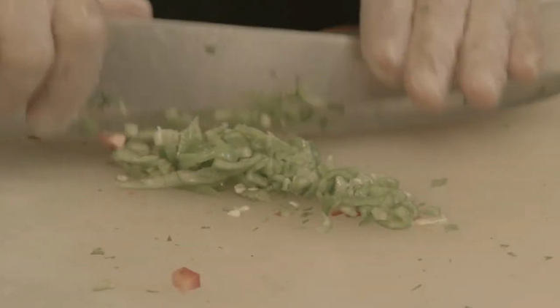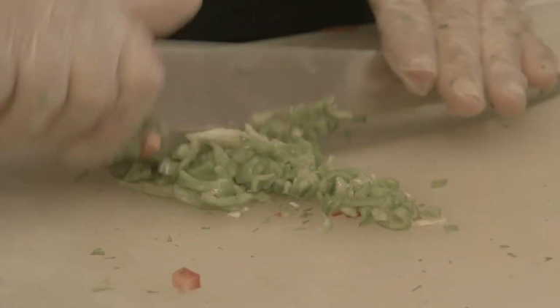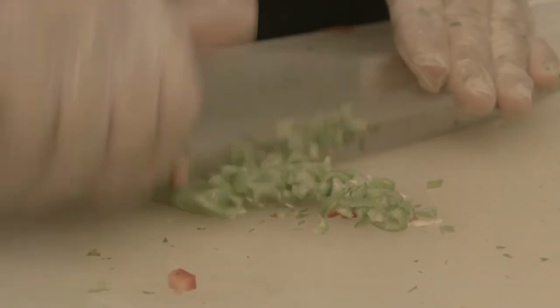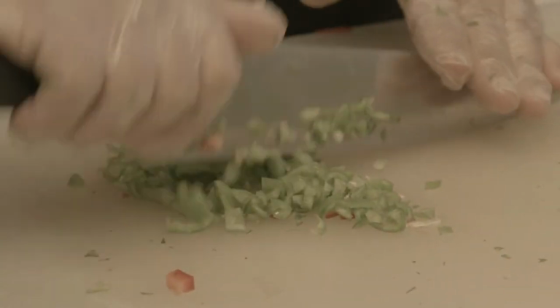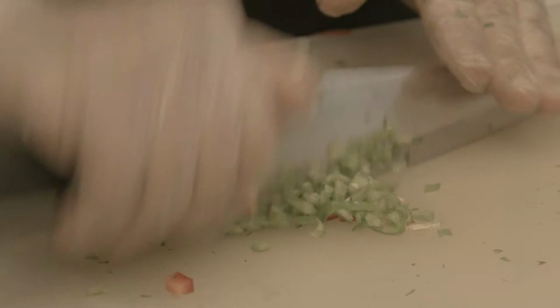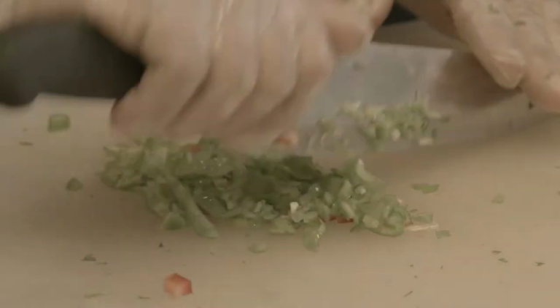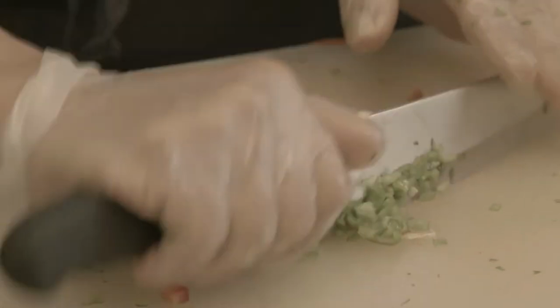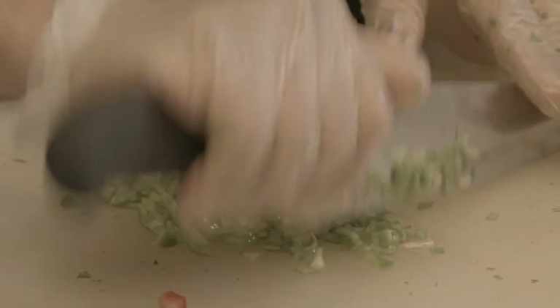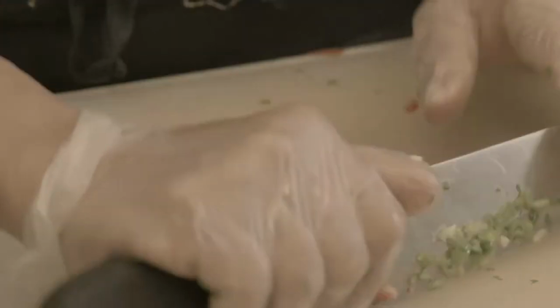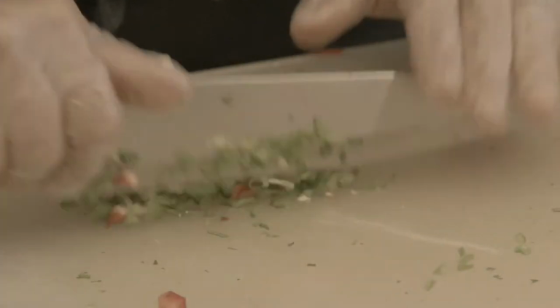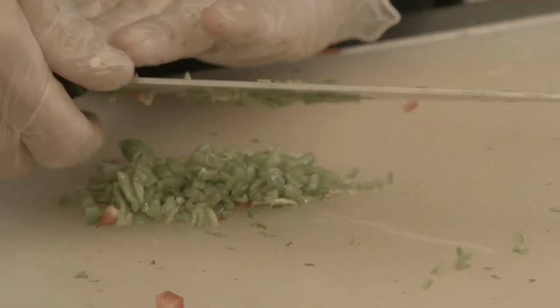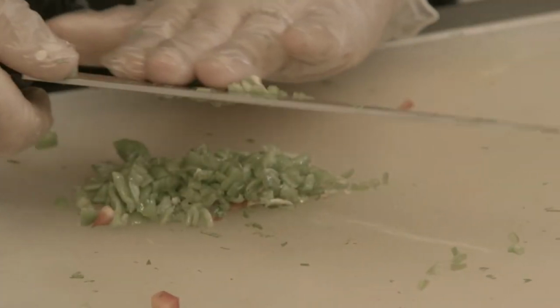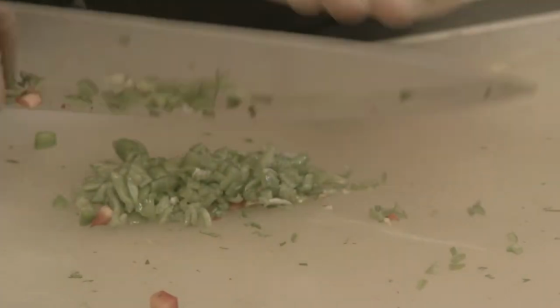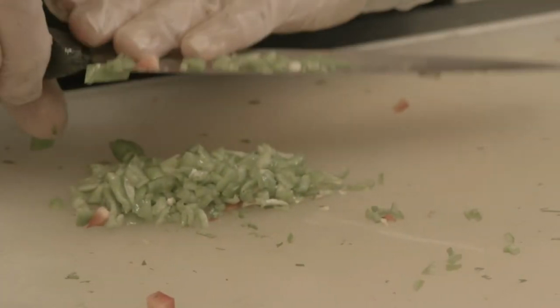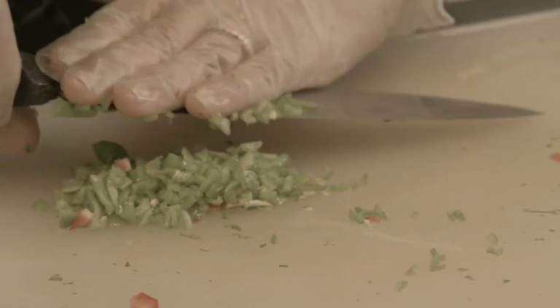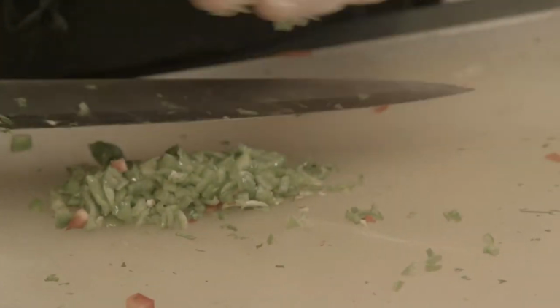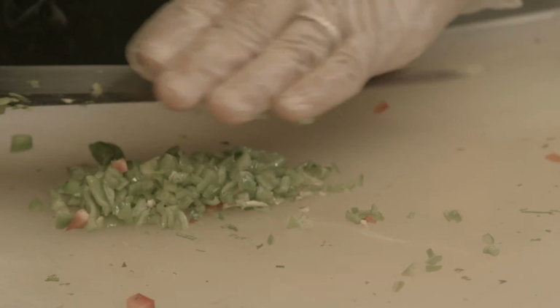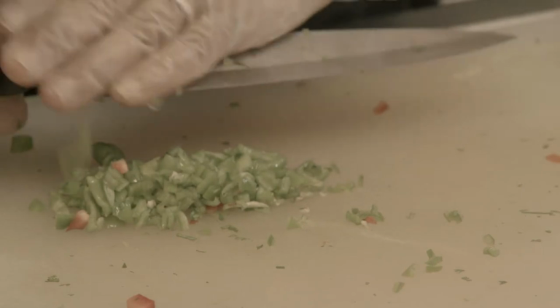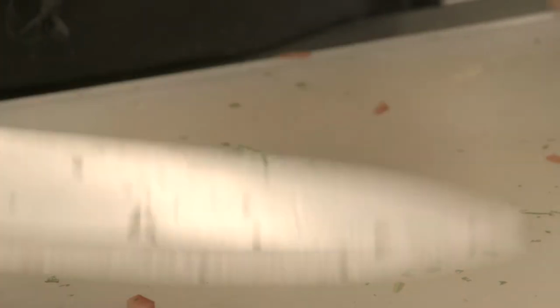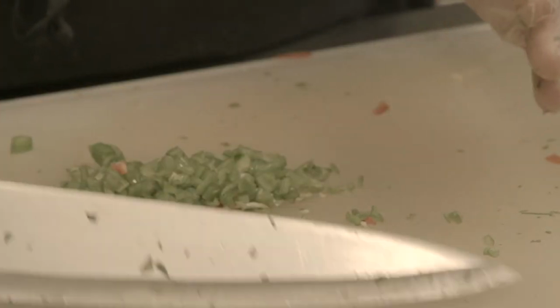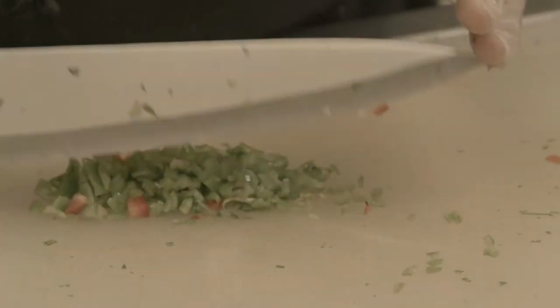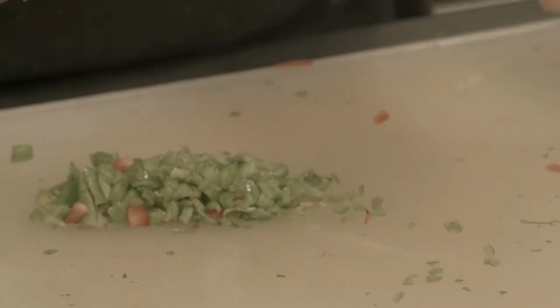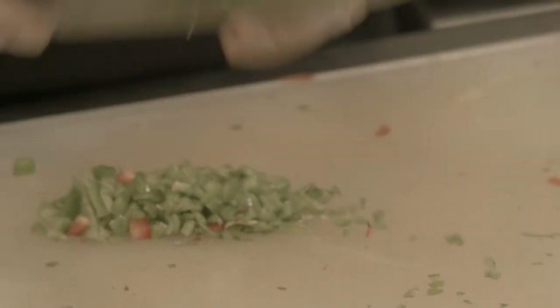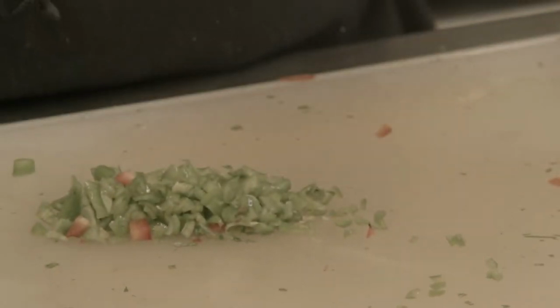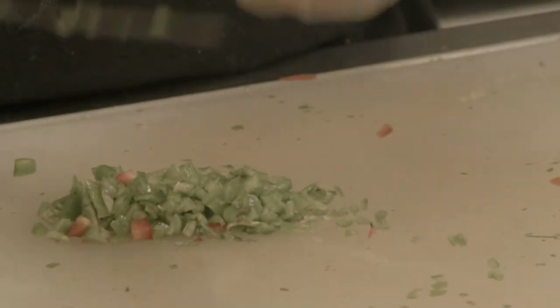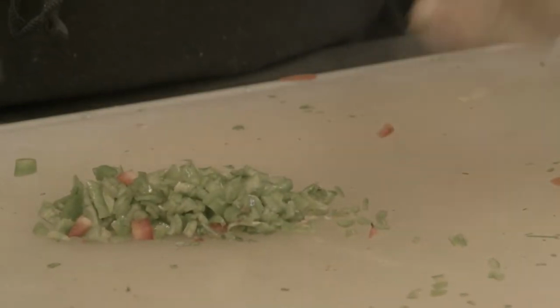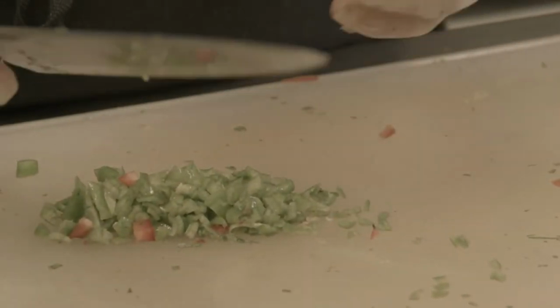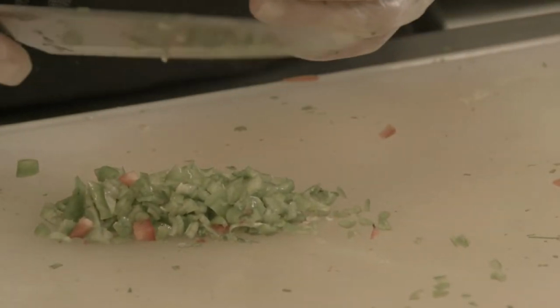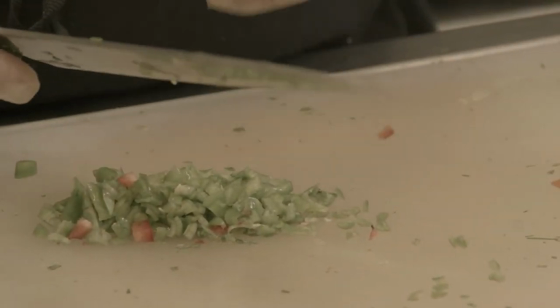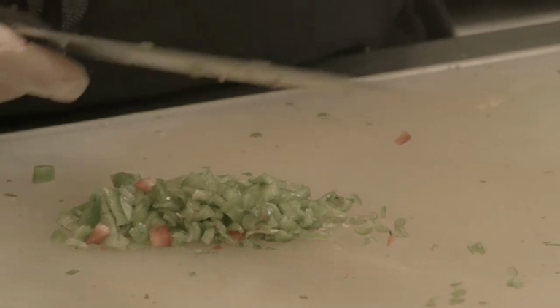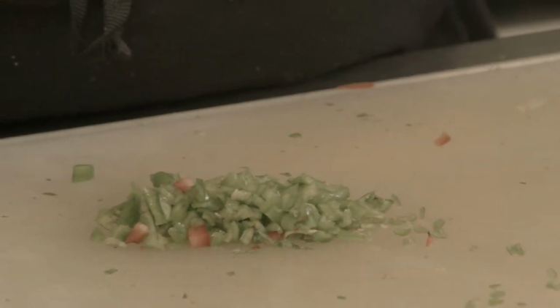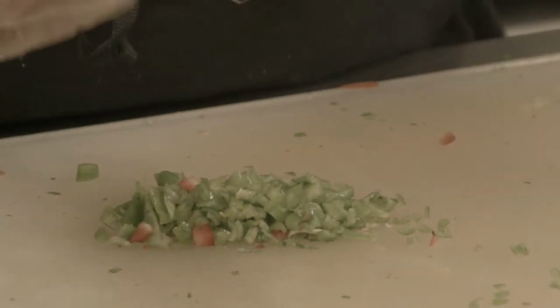That's not necessarily a traditional Lebanese dish, but all my recipes in general follow kind of the Middle Eastern cuisine.